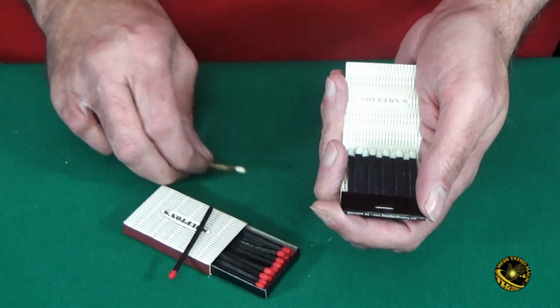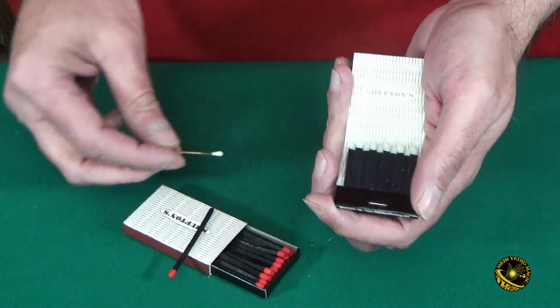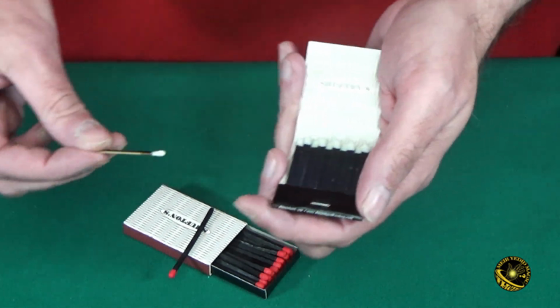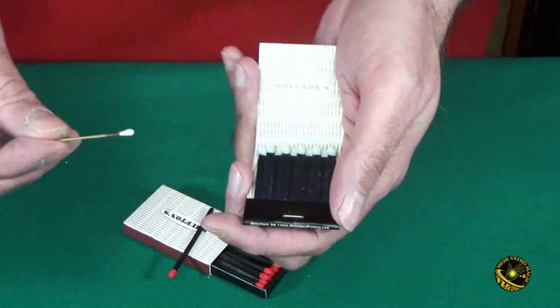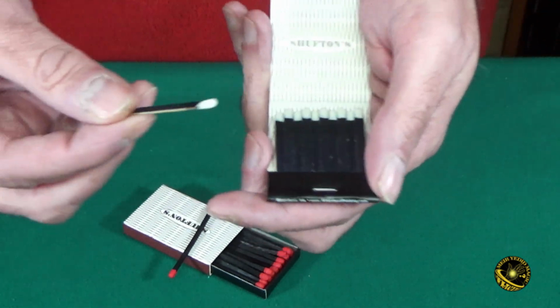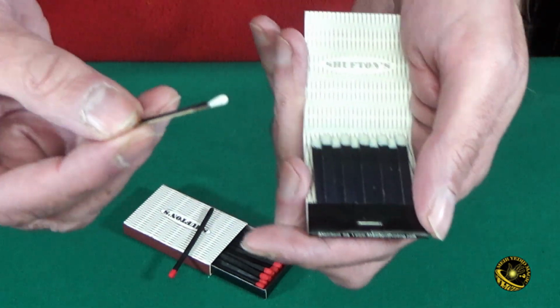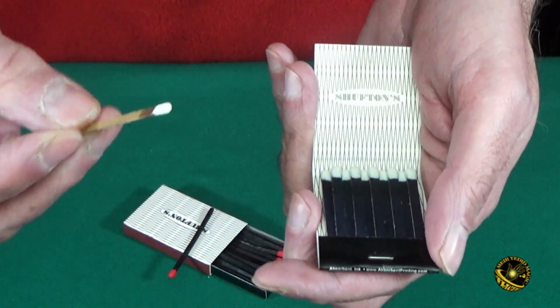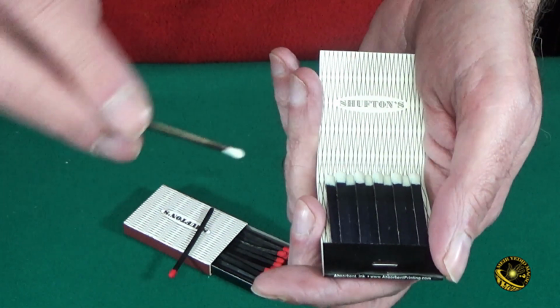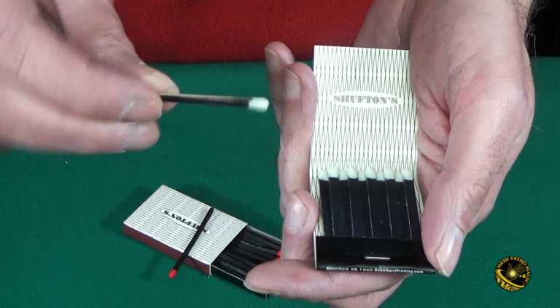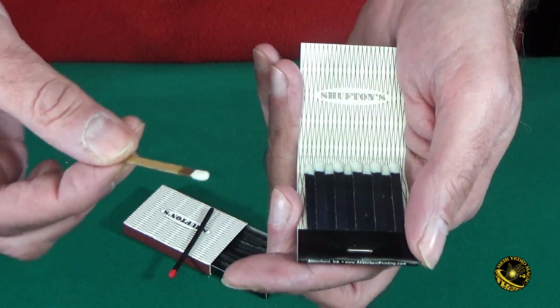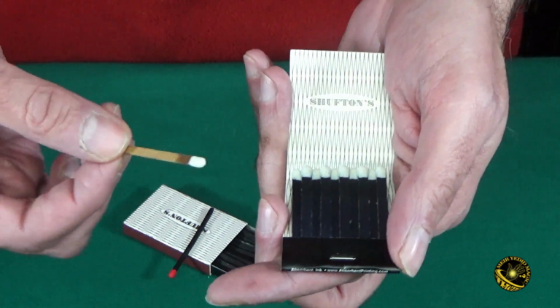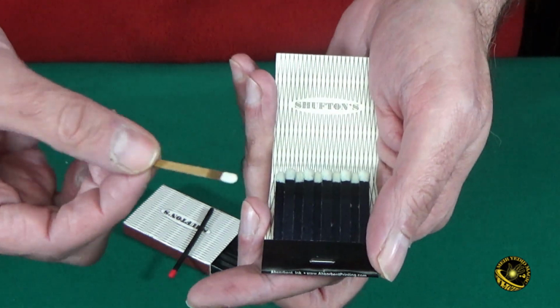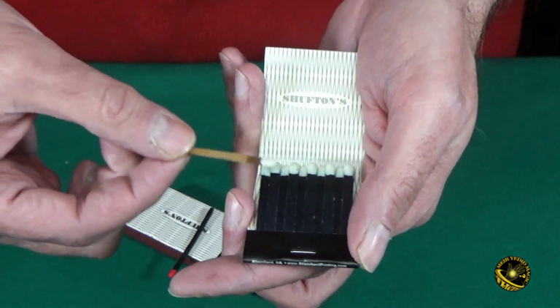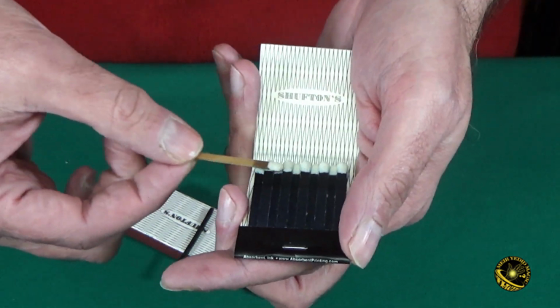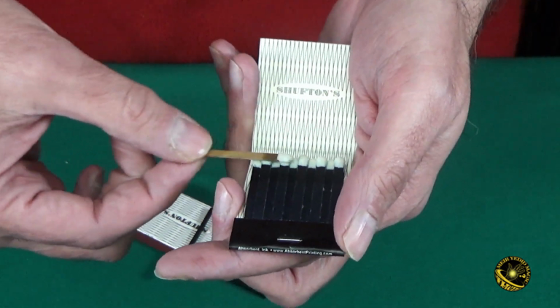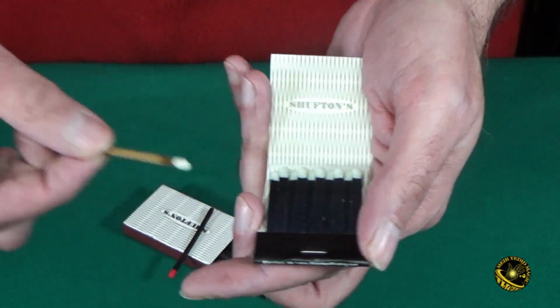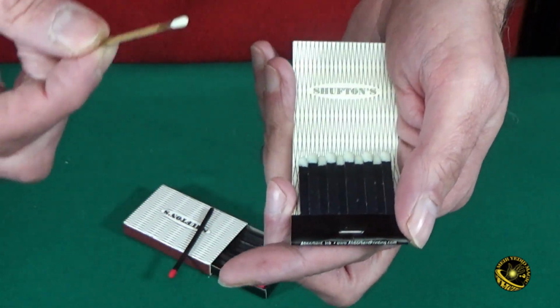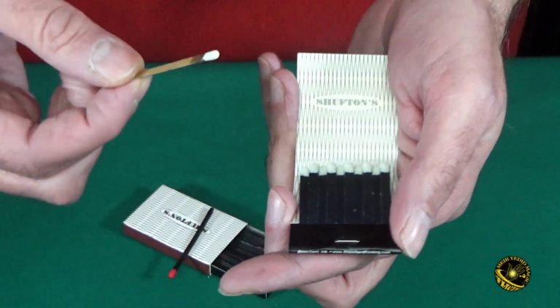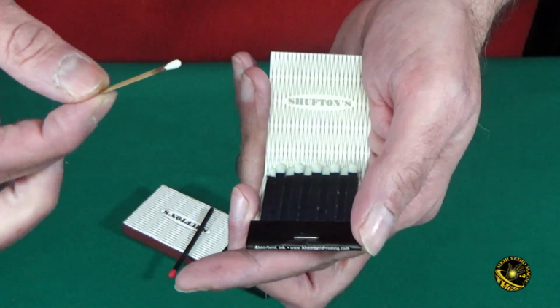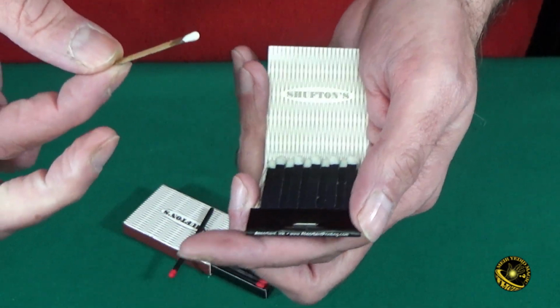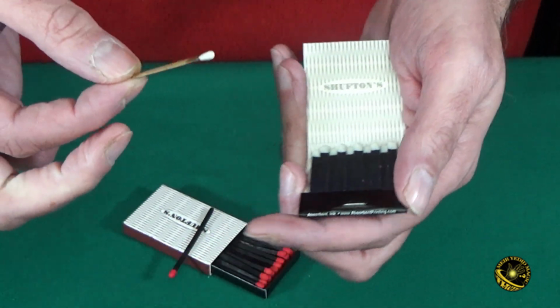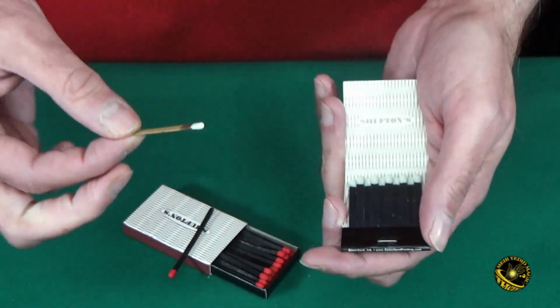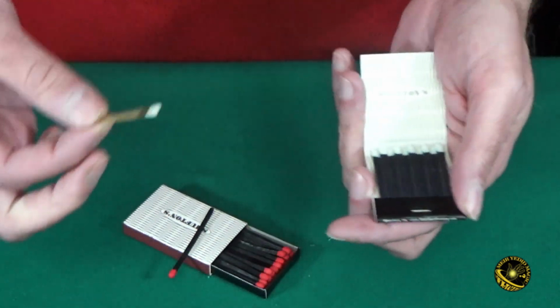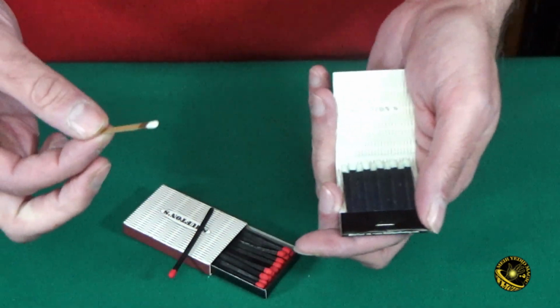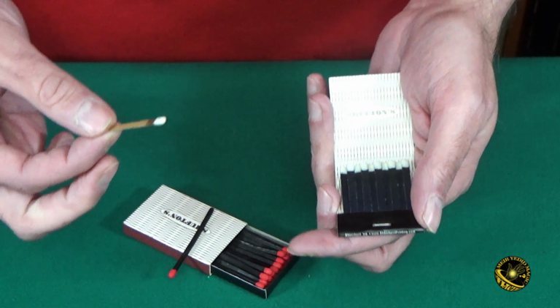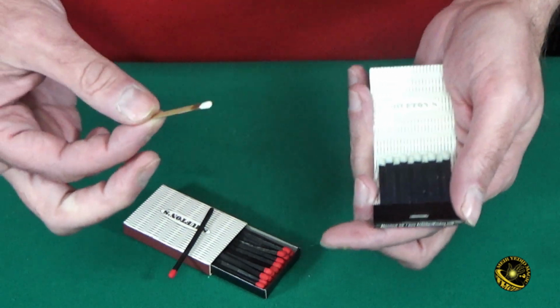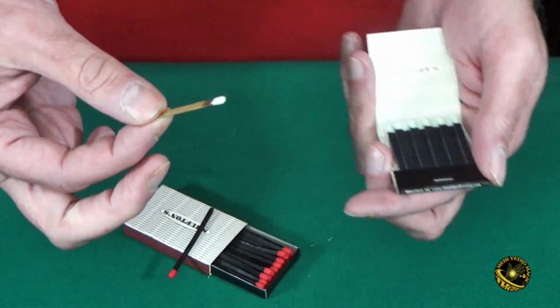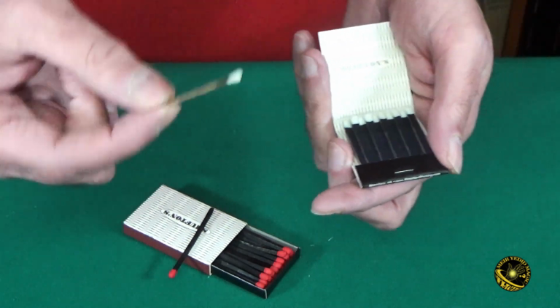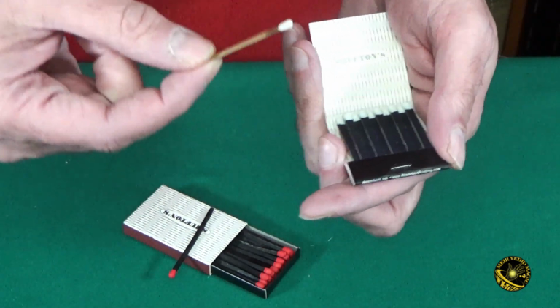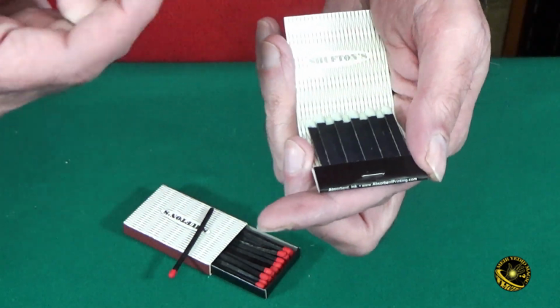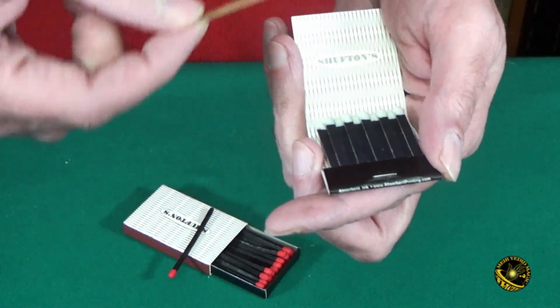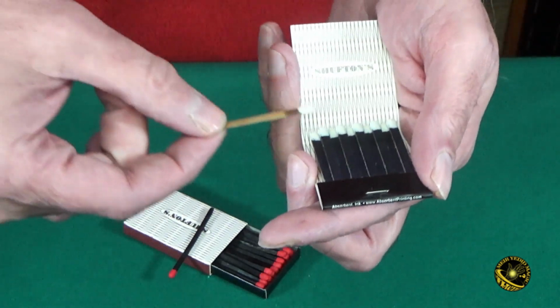And we still don't know how one small piece of paper and some chemicals can cause all of this. And there are a lot of other things that we don't know about matches.